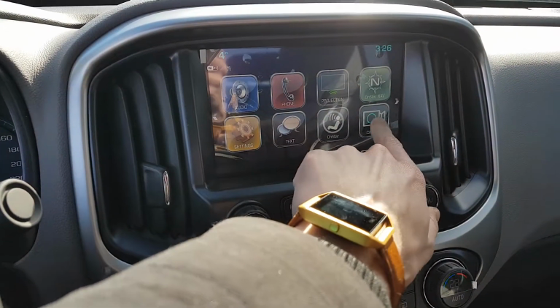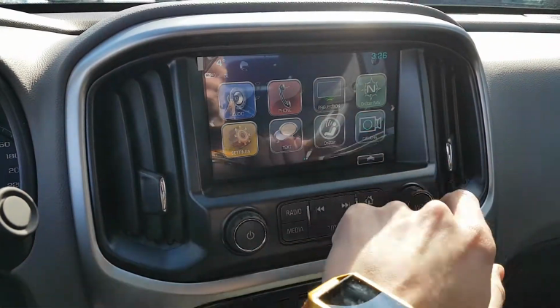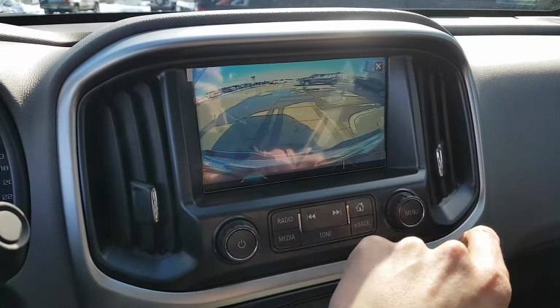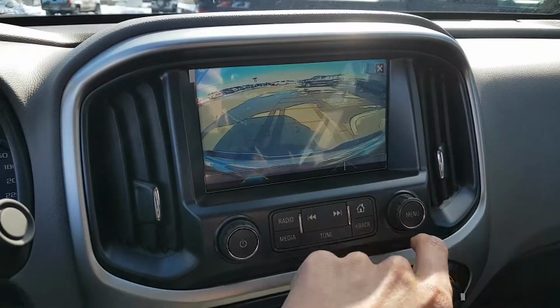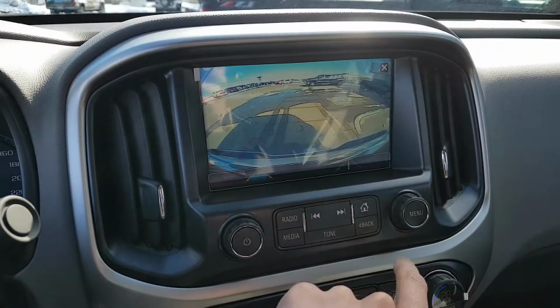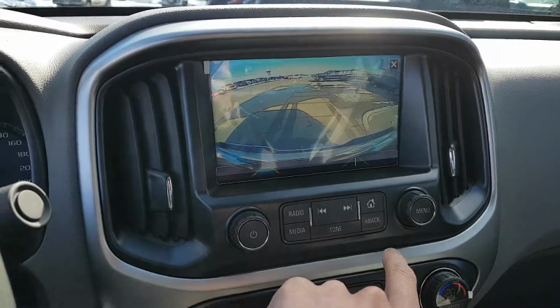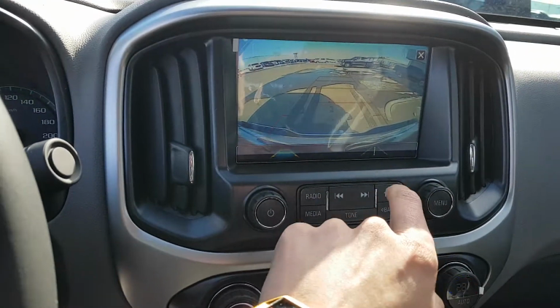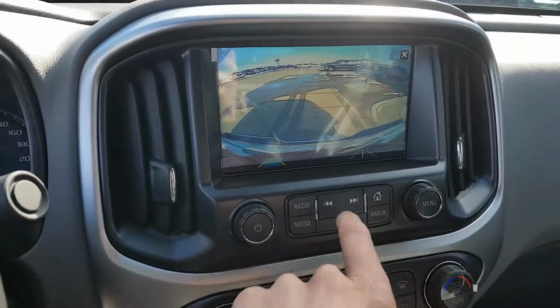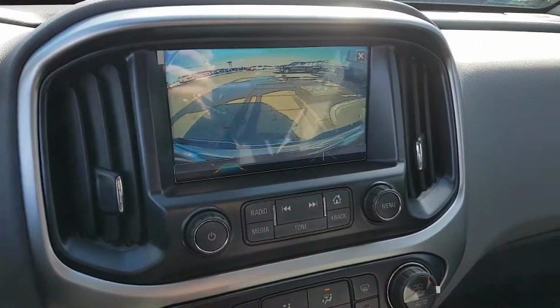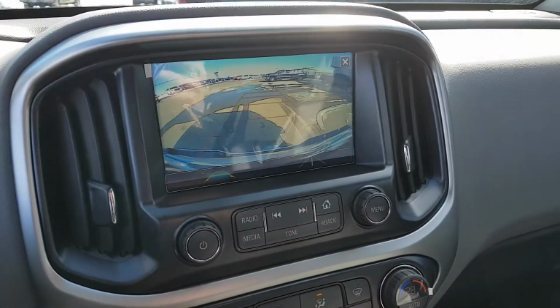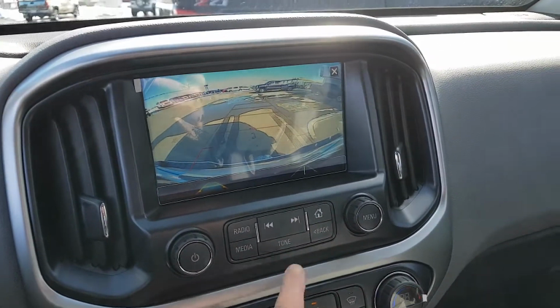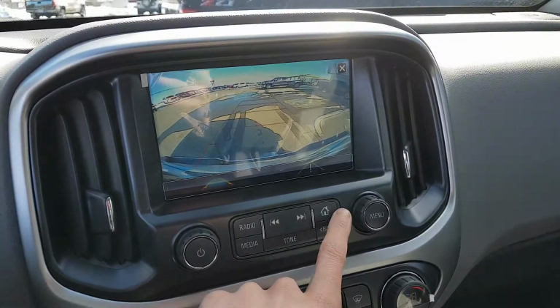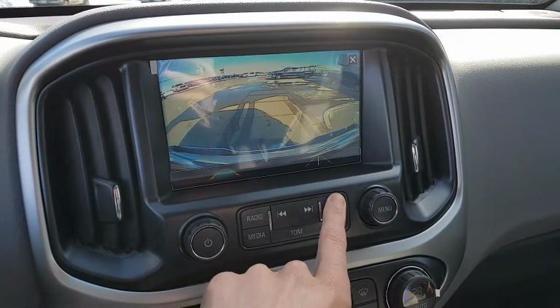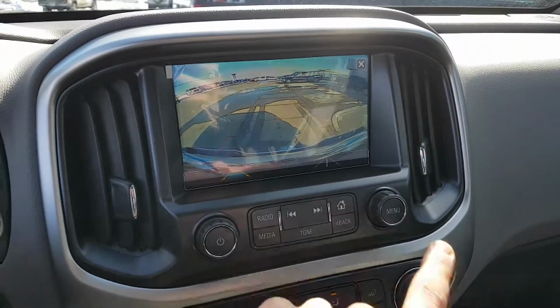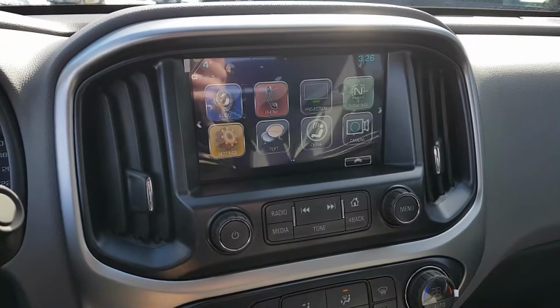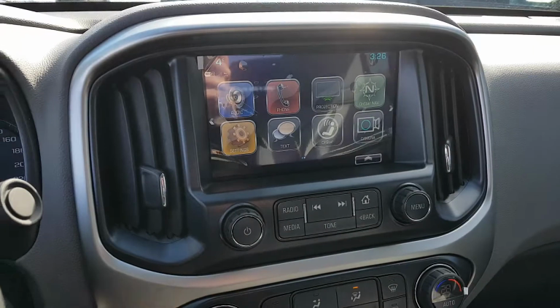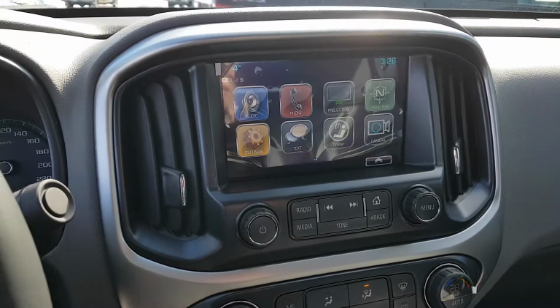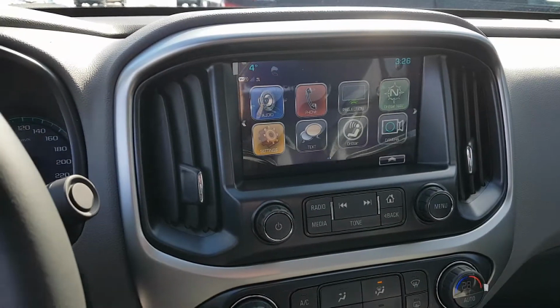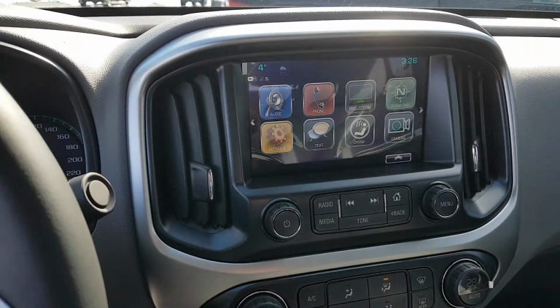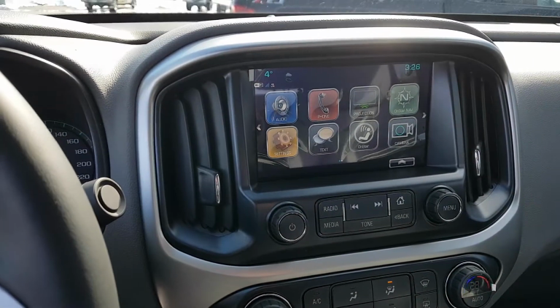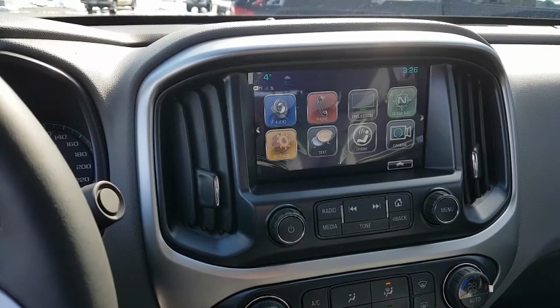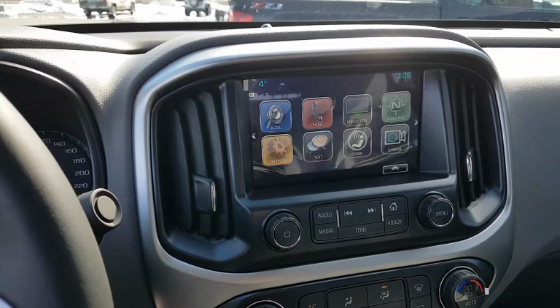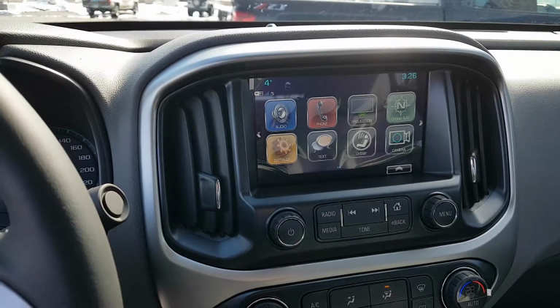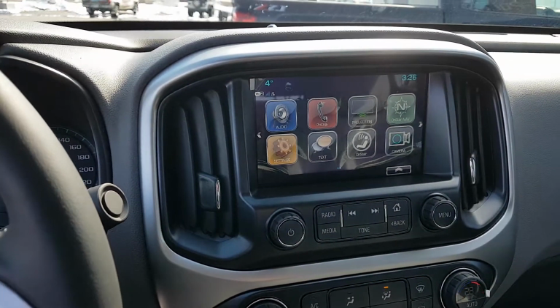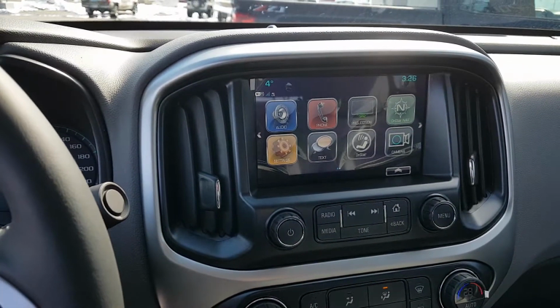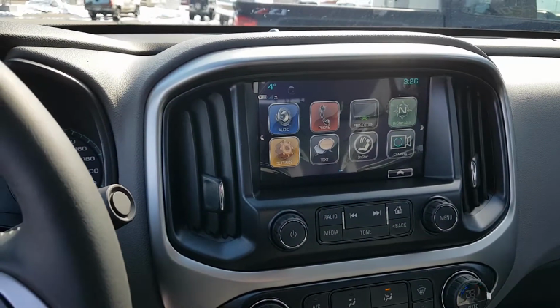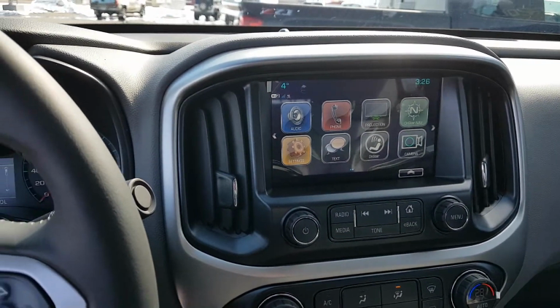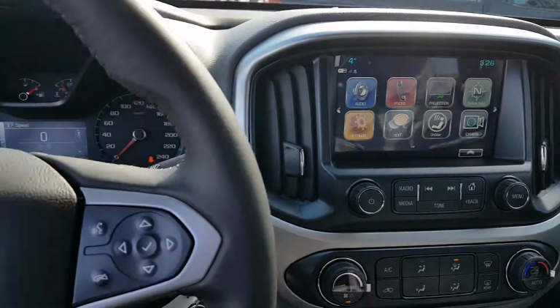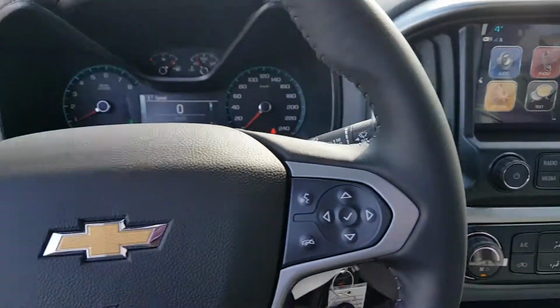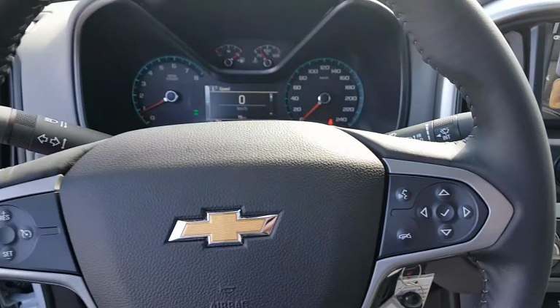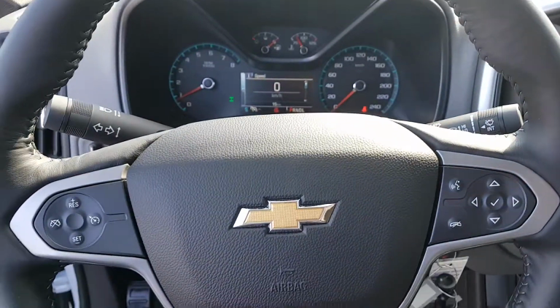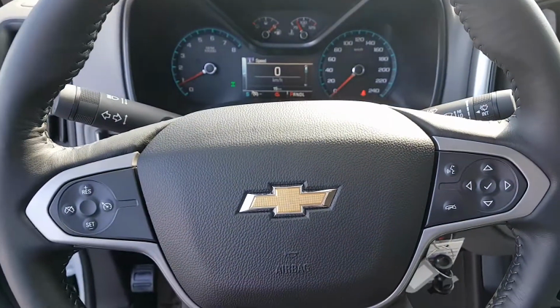On-star navigation, a camera as well. And AM, FM, XM radio, Bluetooth capability, 4G LTE Wi-Fi hotspot, and tons of other options.